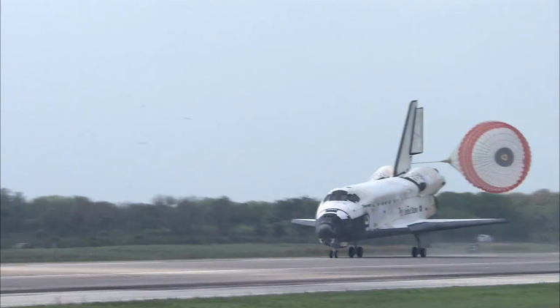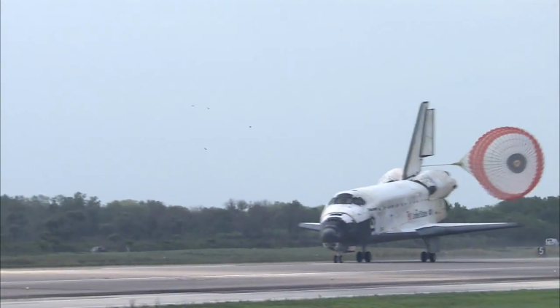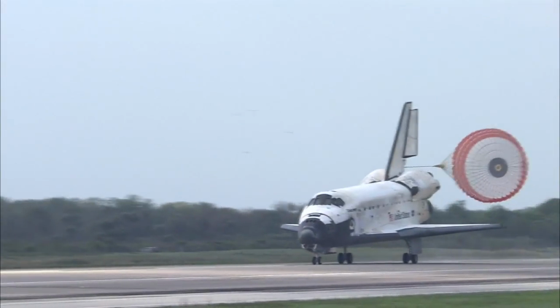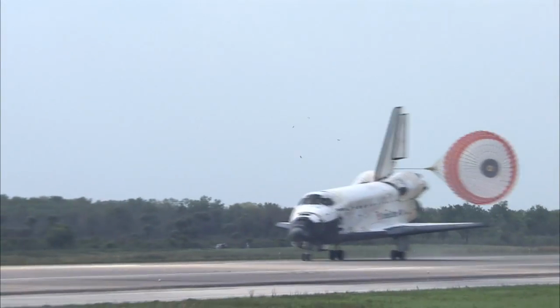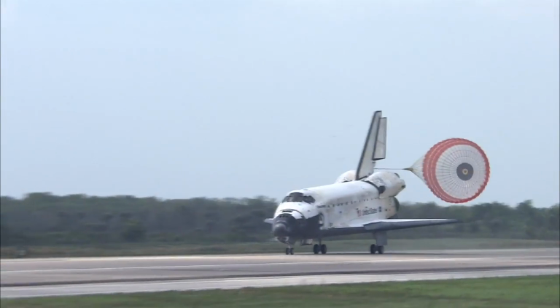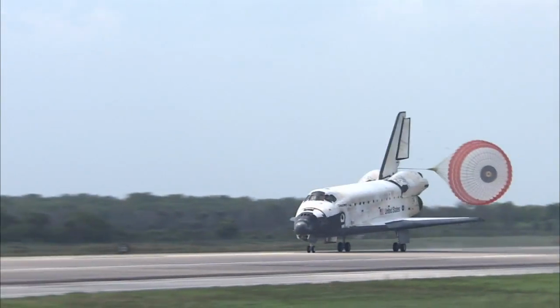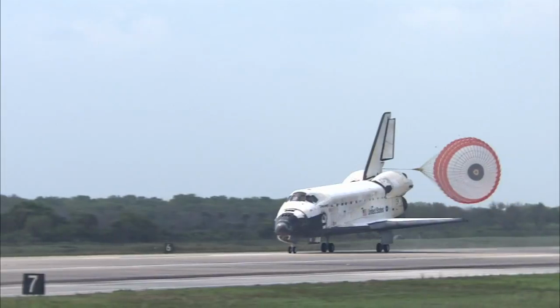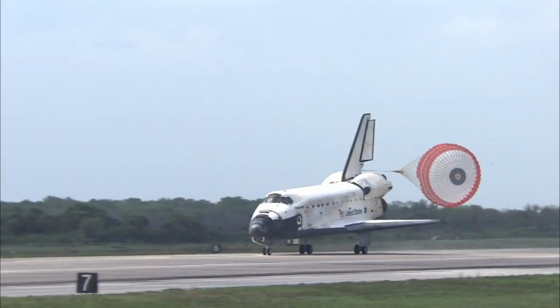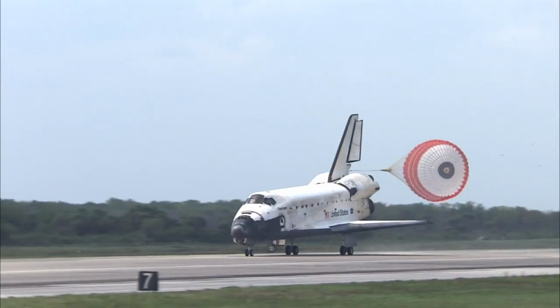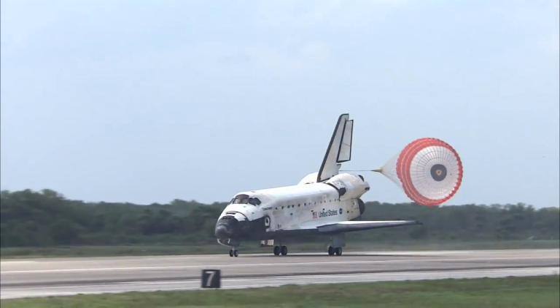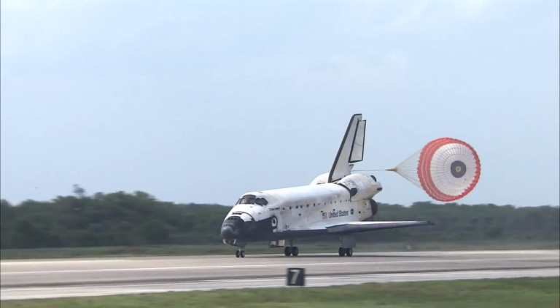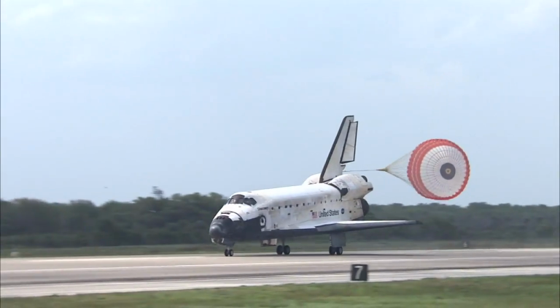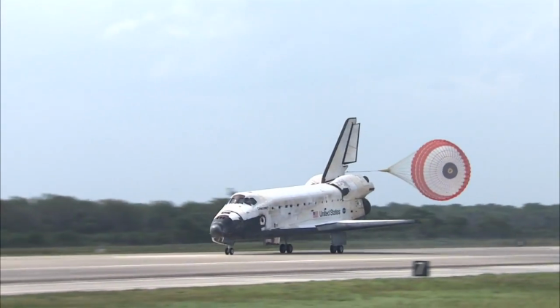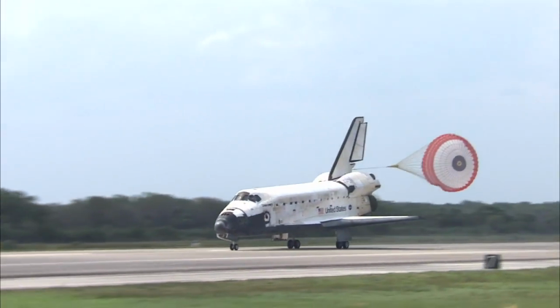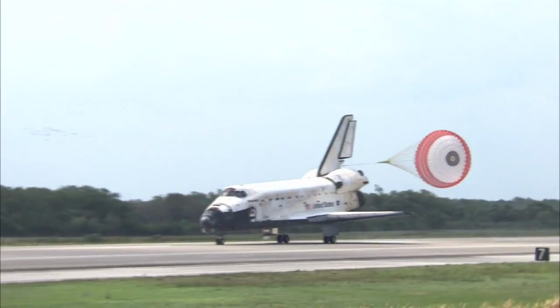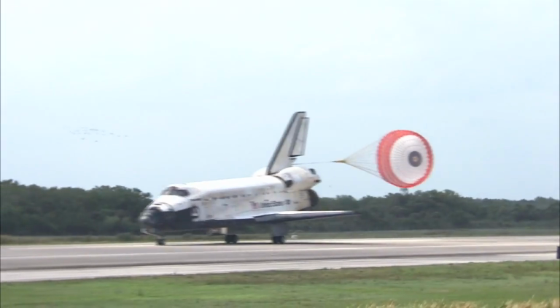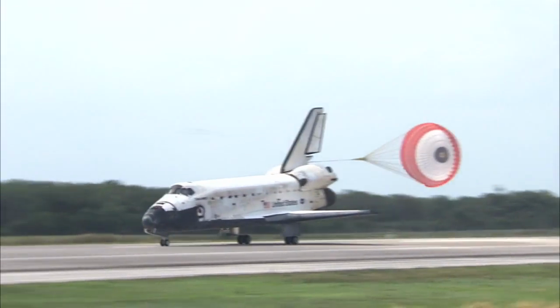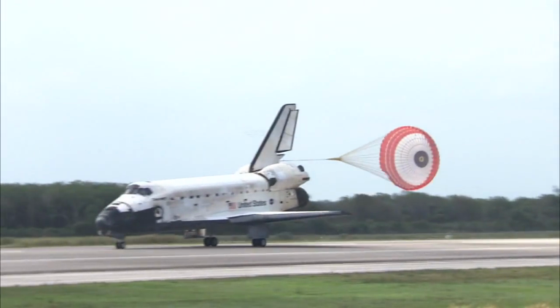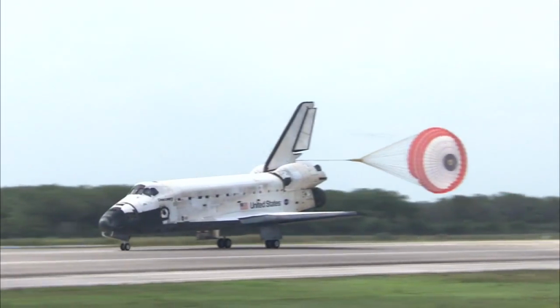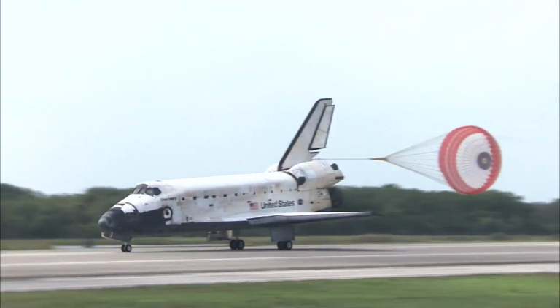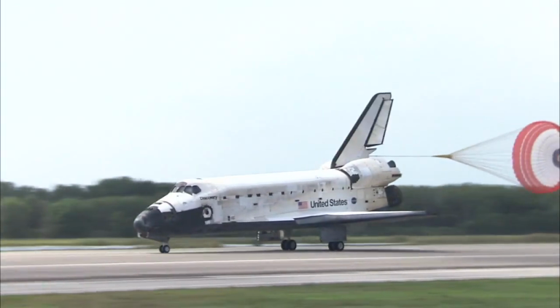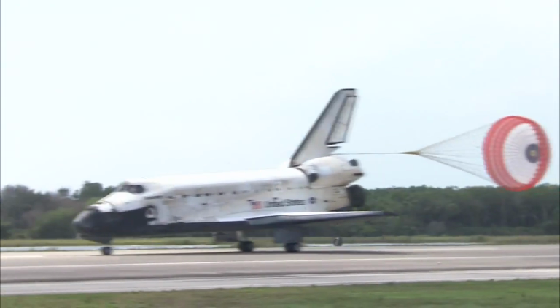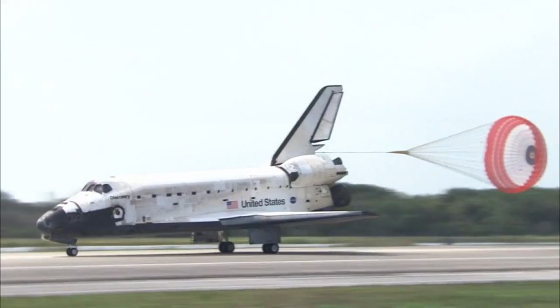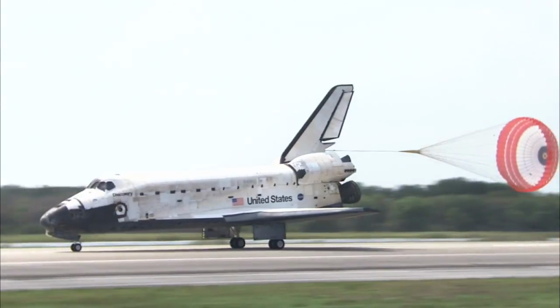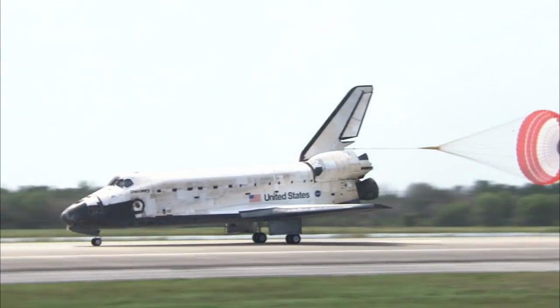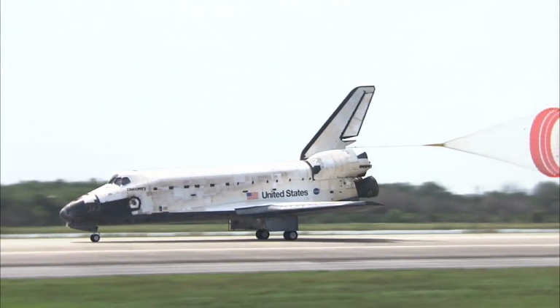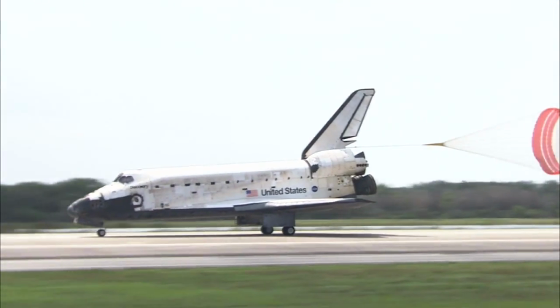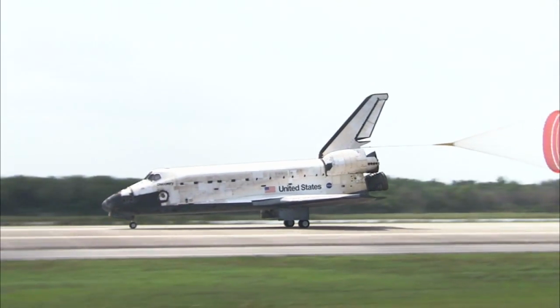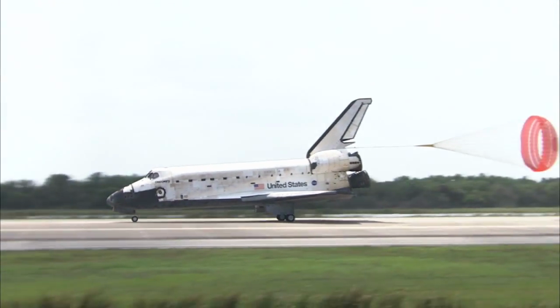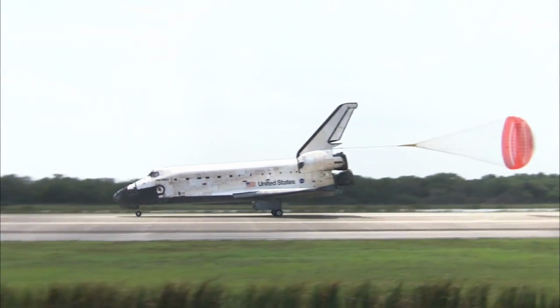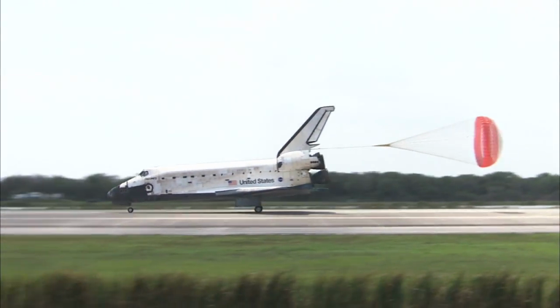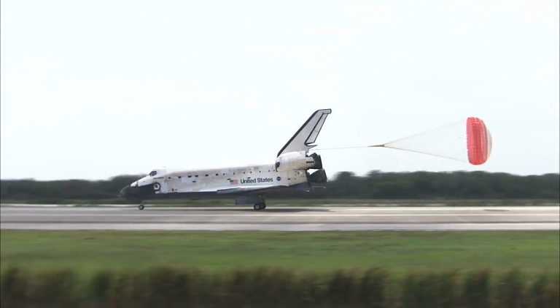And nose gear touched down. Space Shuttle Discovery rolling out on runway 15 at the Kennedy Space Center, completing 202 orbits of the Earth.